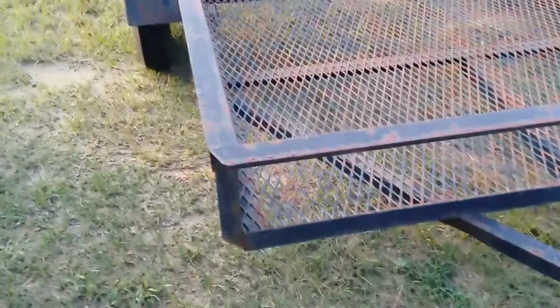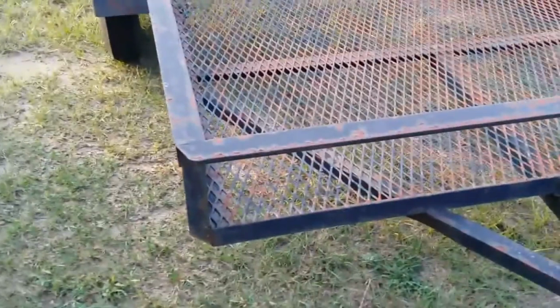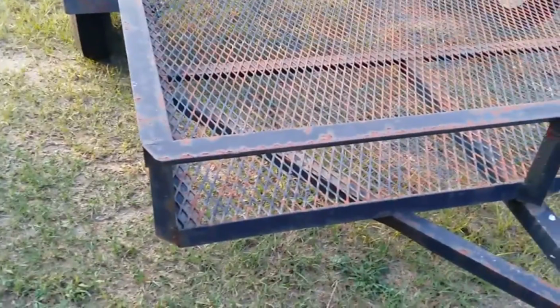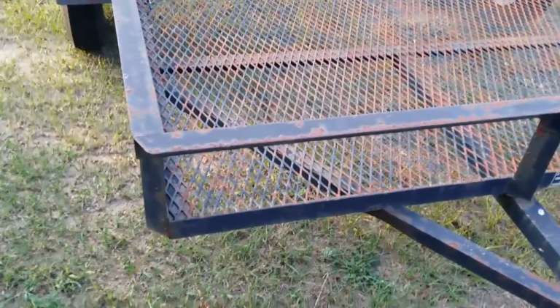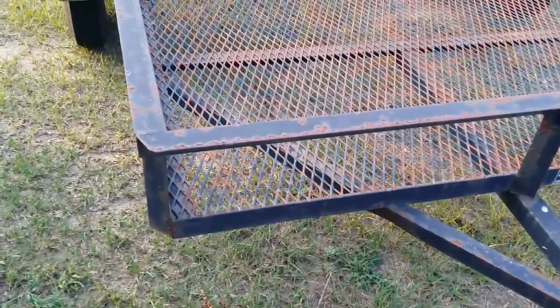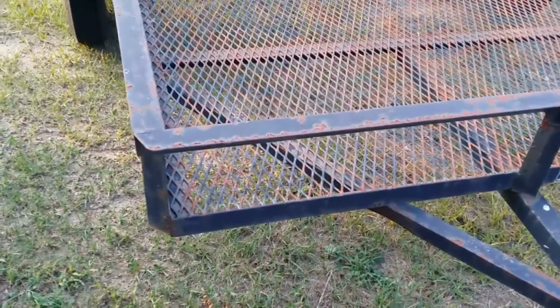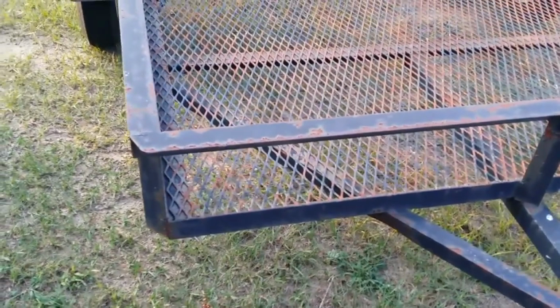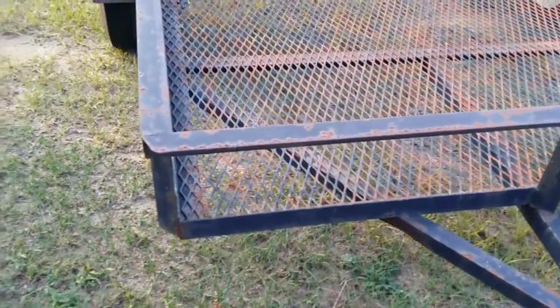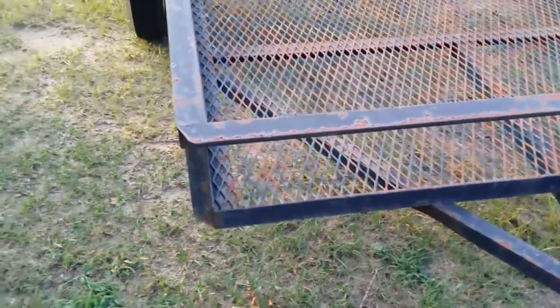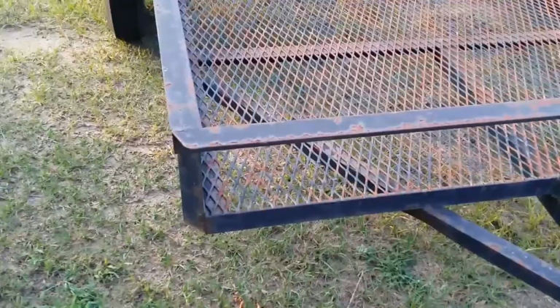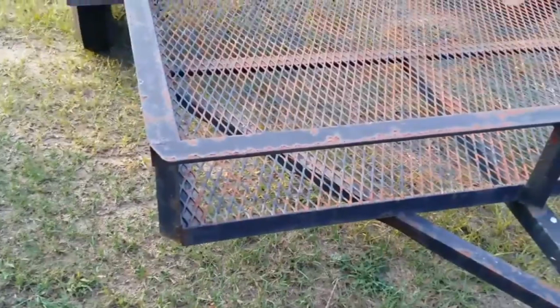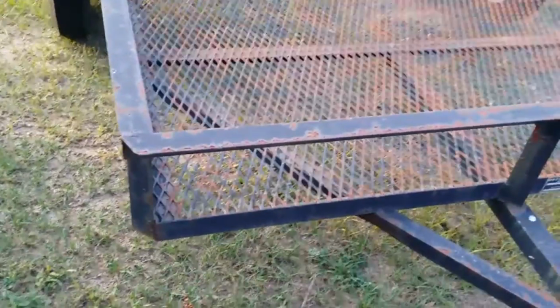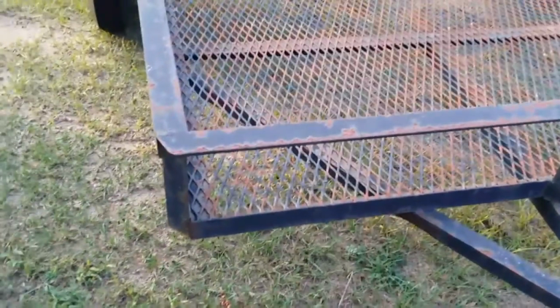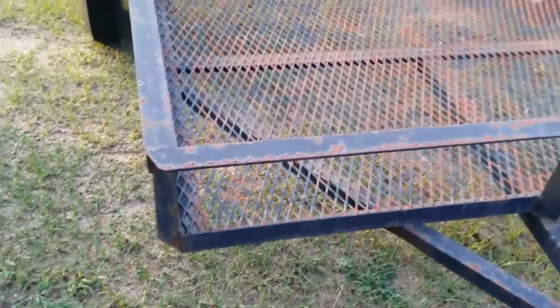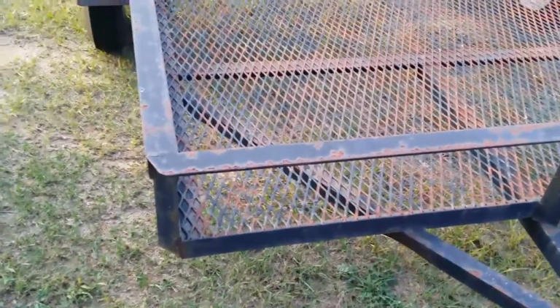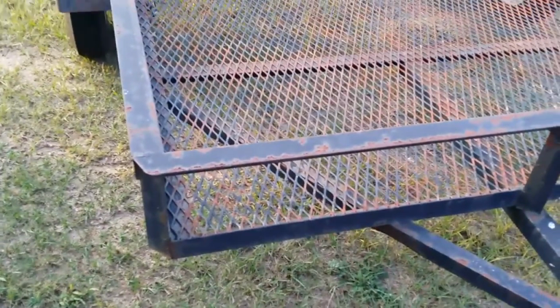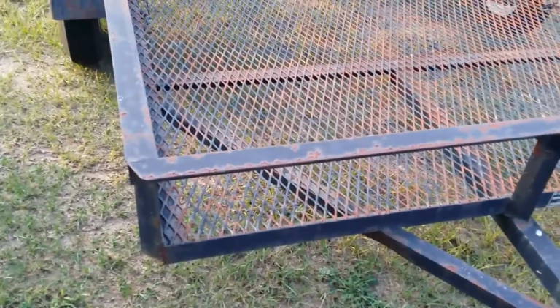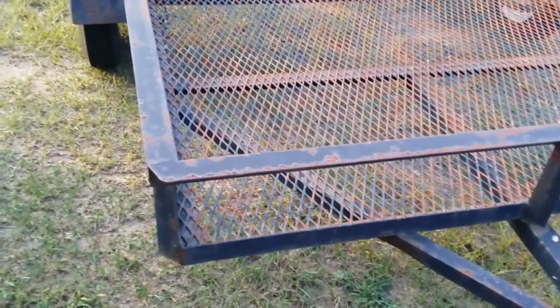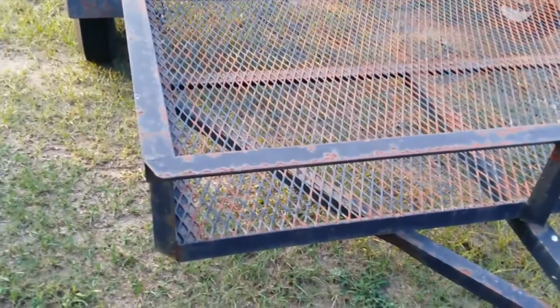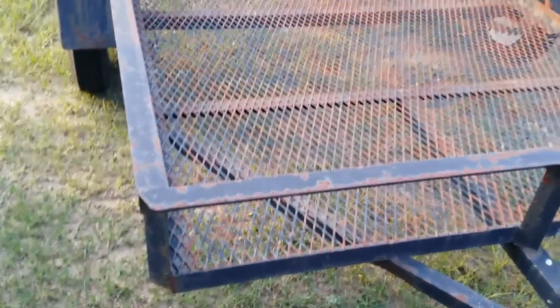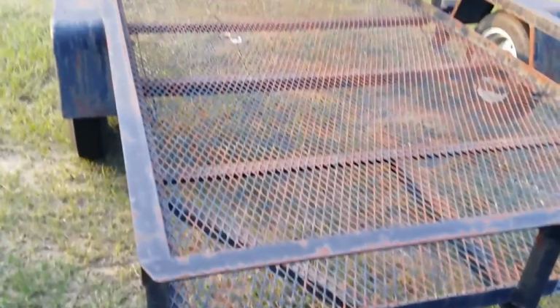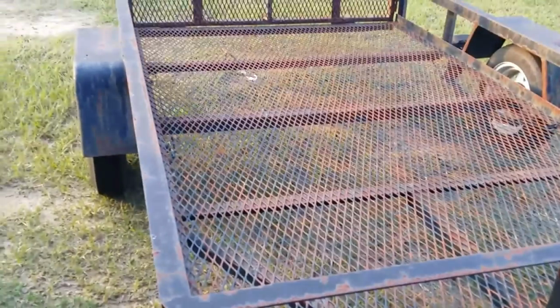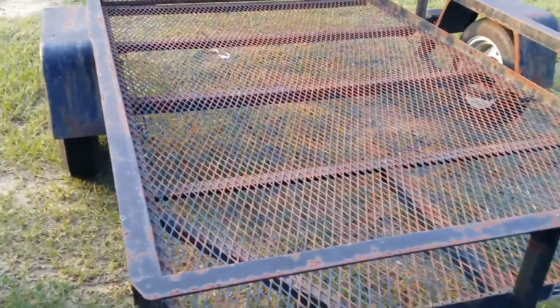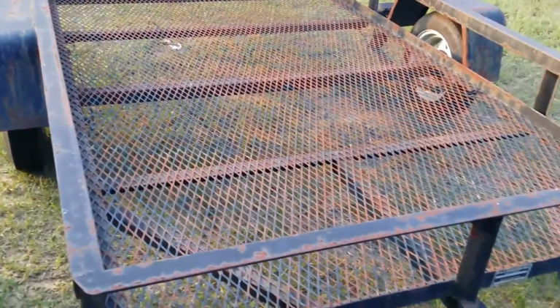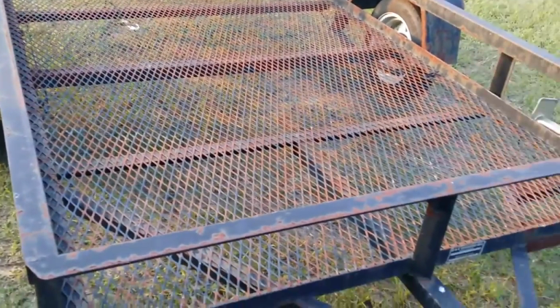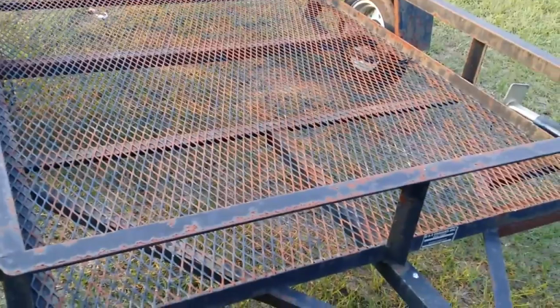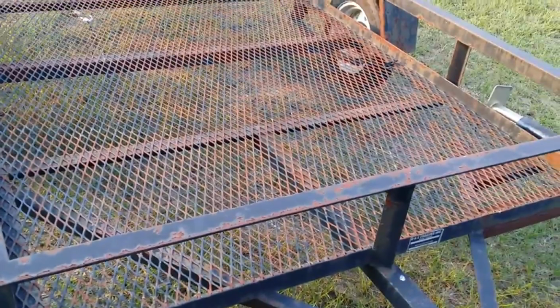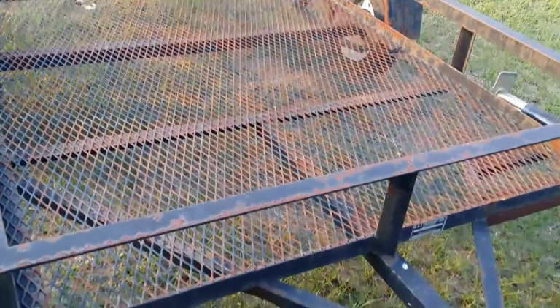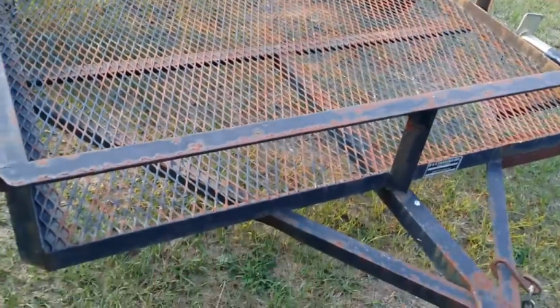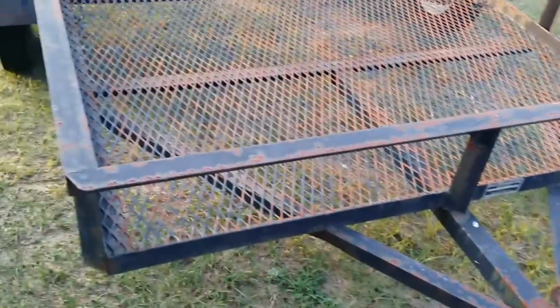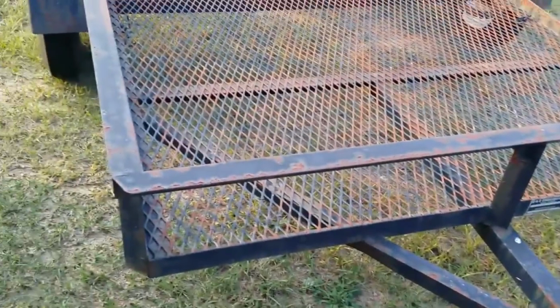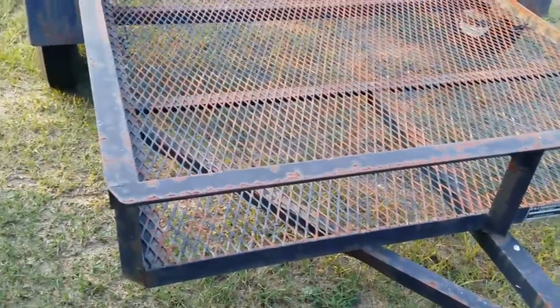I went to the car wash at GP Car Care at 111 East Church Street, Statenville, Georgia to take care of this.